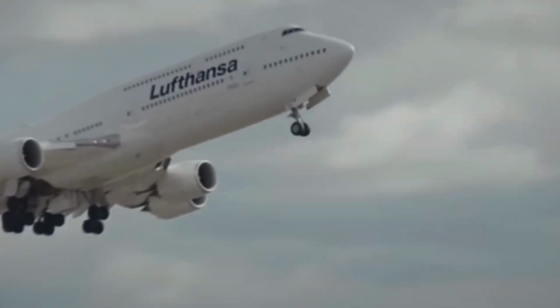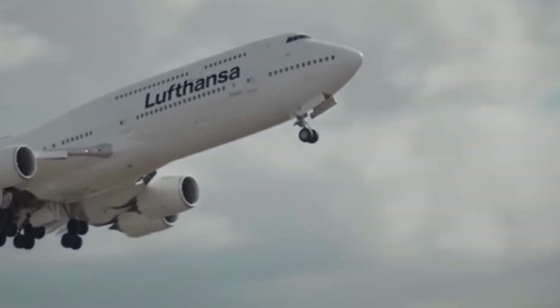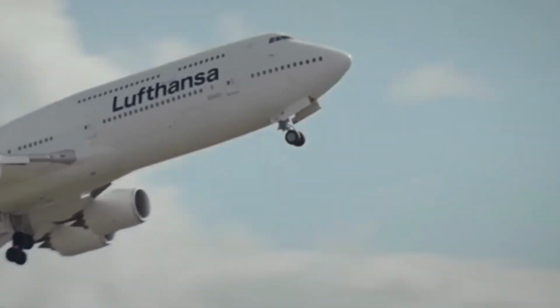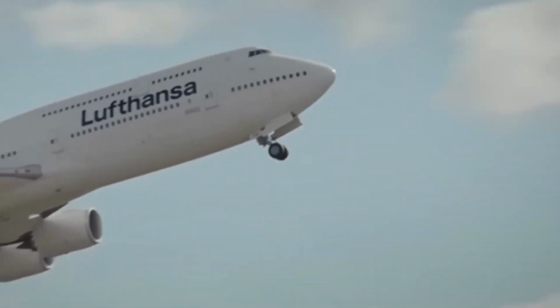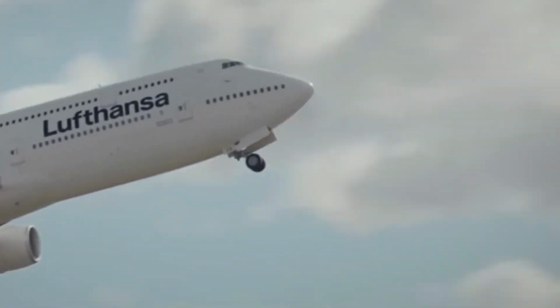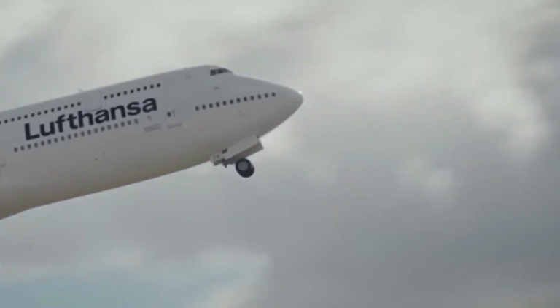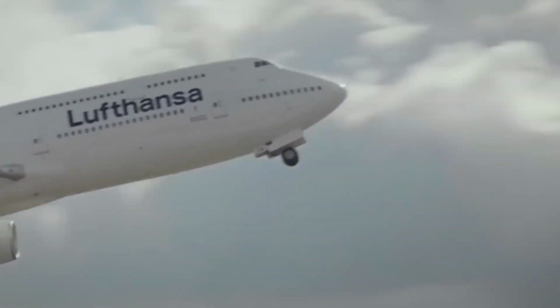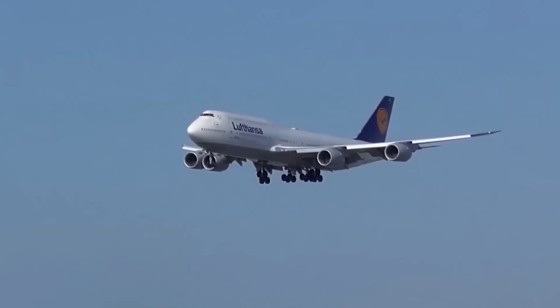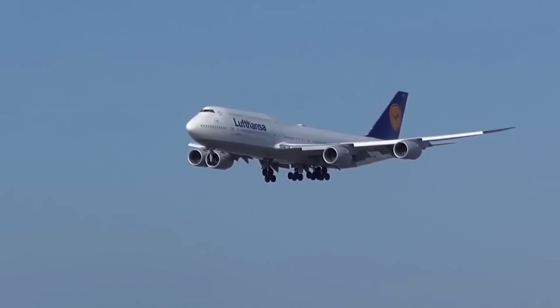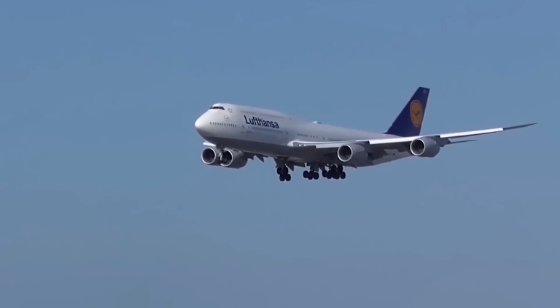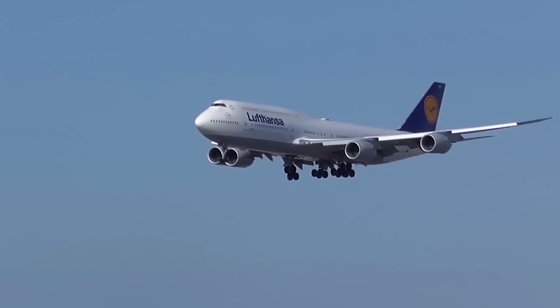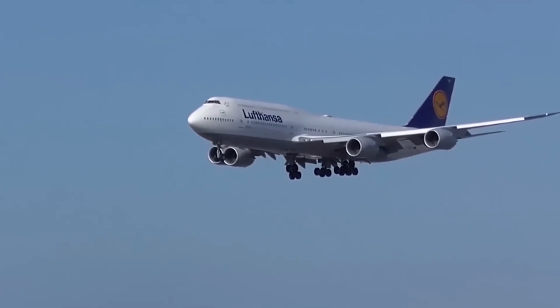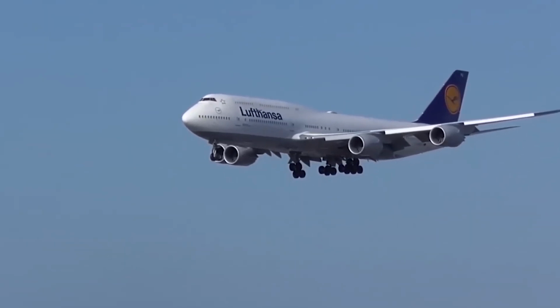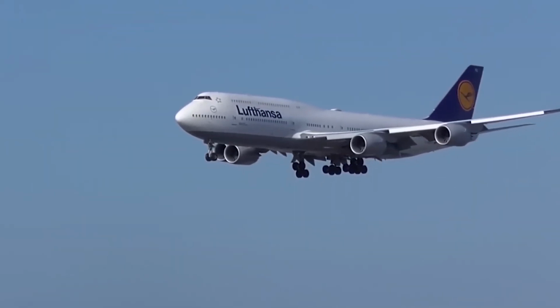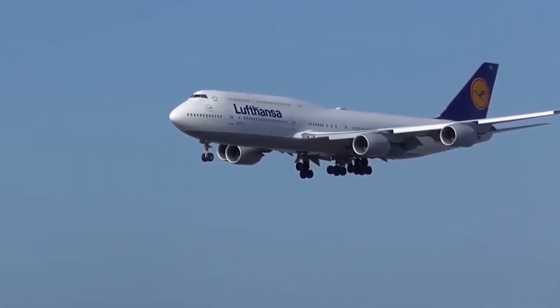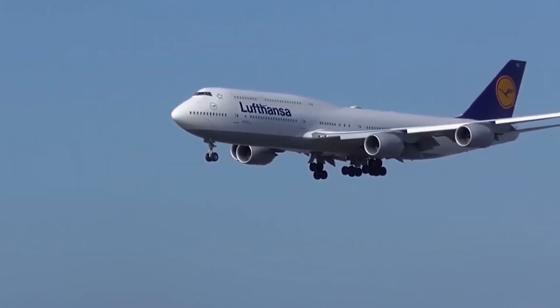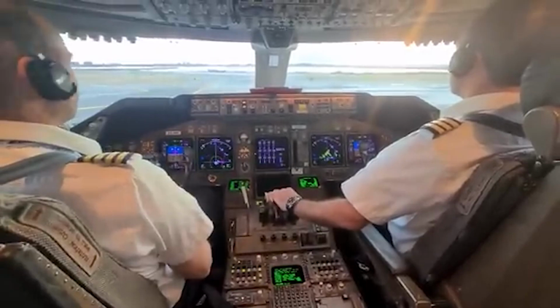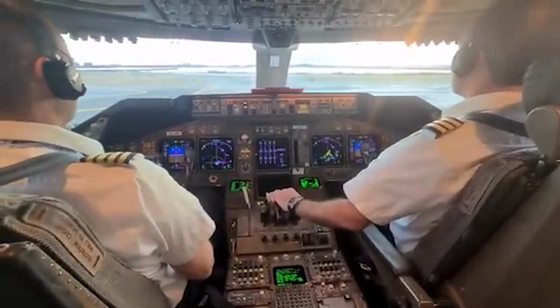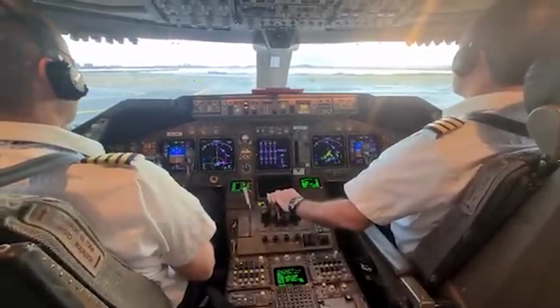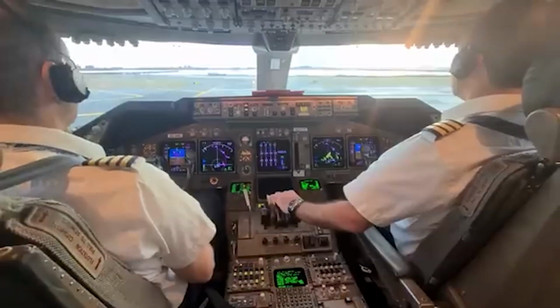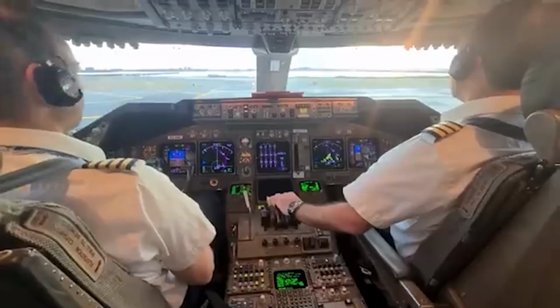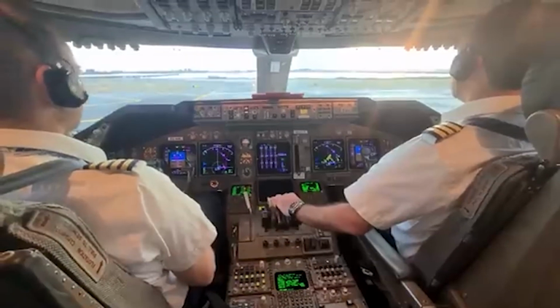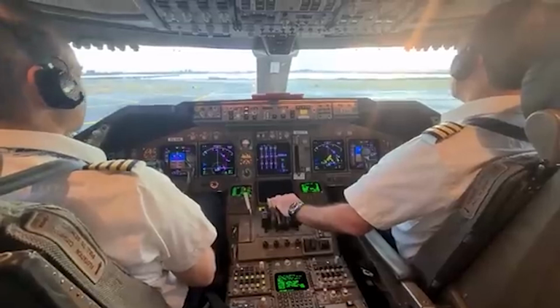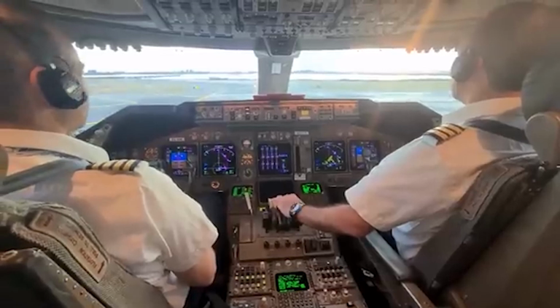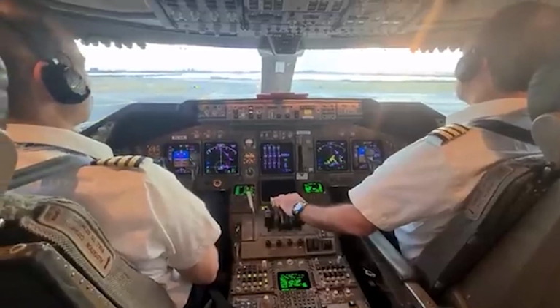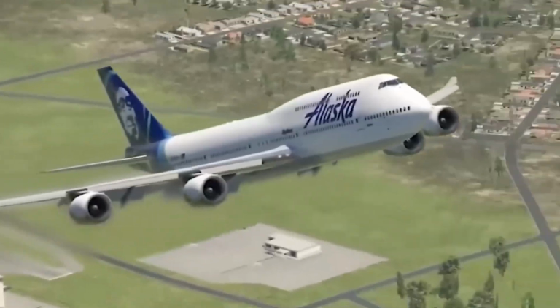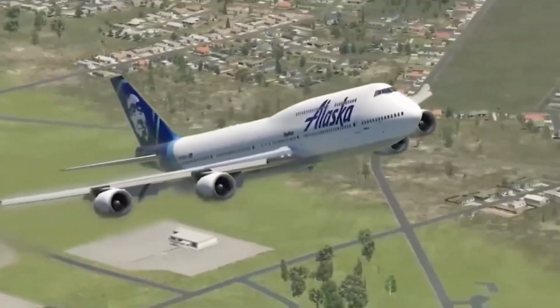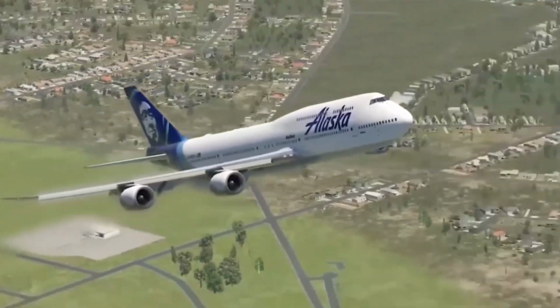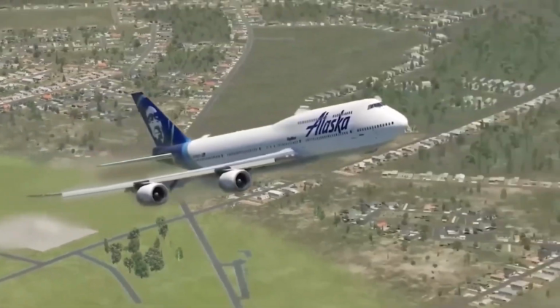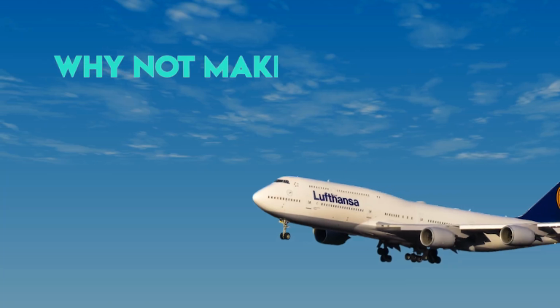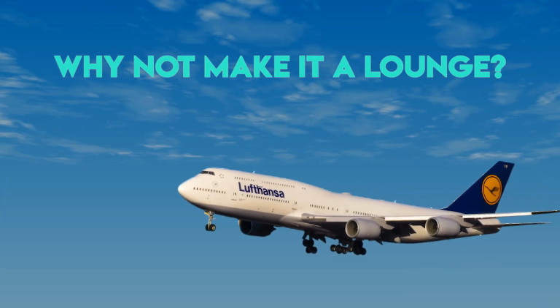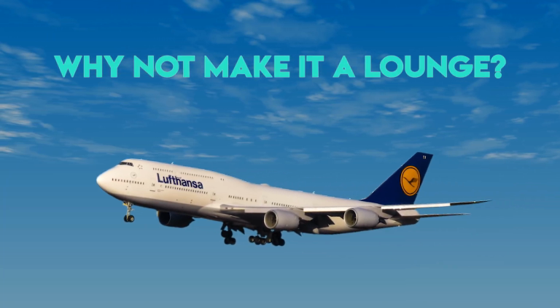Now, here's where things took an unexpected turn. That little upstairs bump, originally just for the cockpit, created a small extra space right behind the flight deck. Airlines looked at it and said, why not make it a lounge?